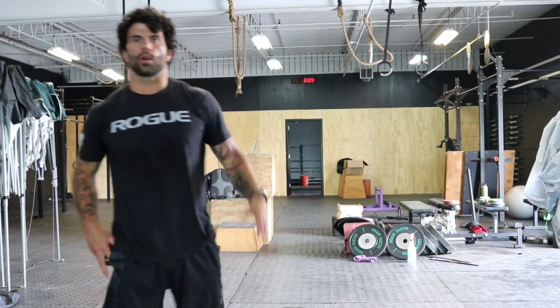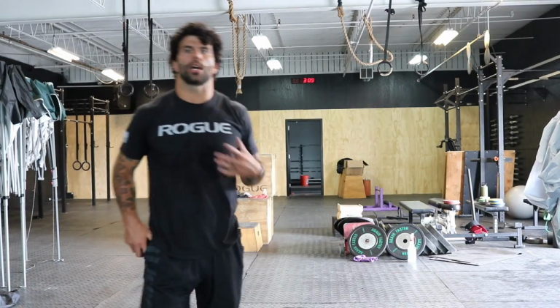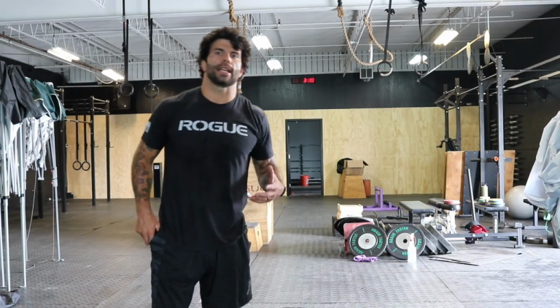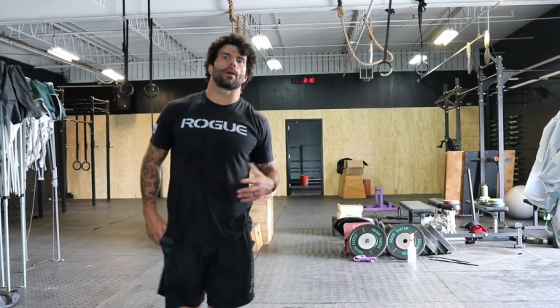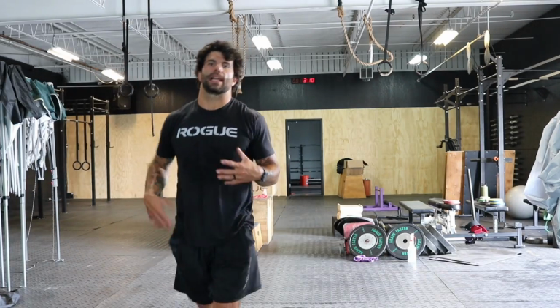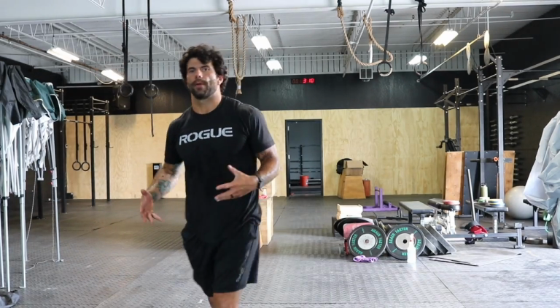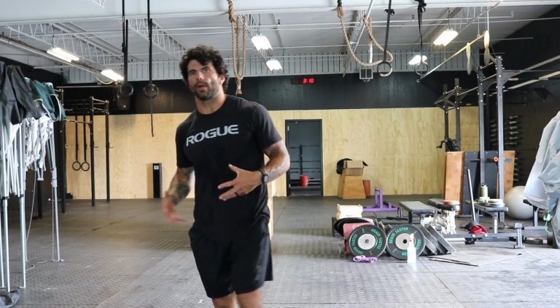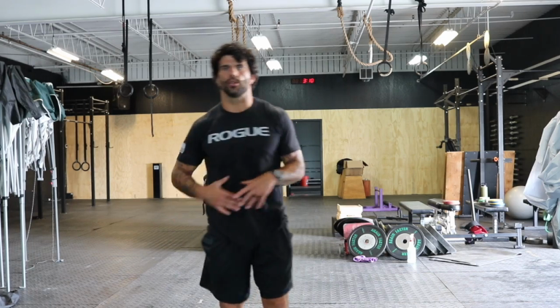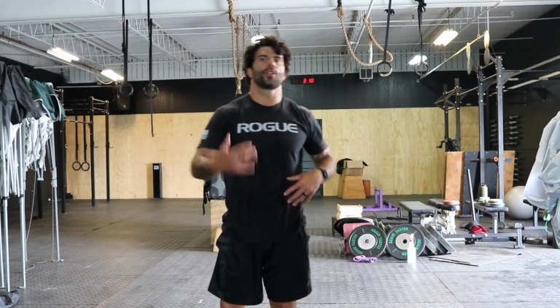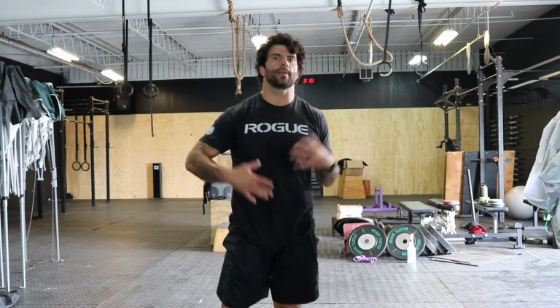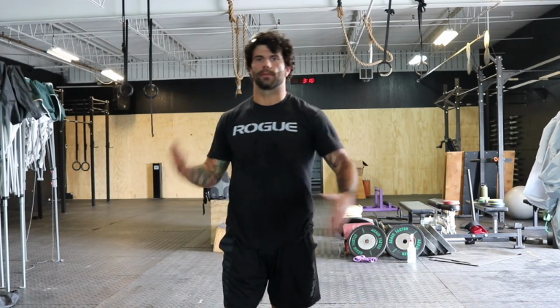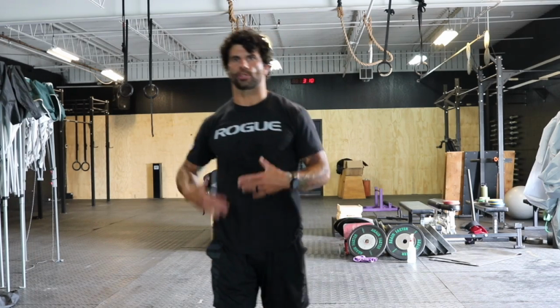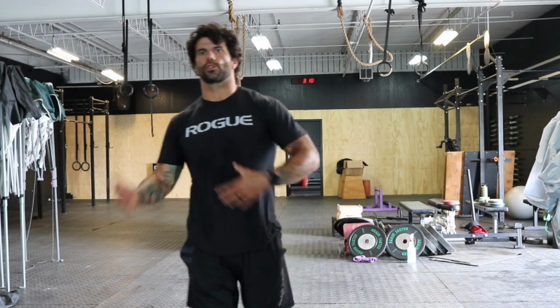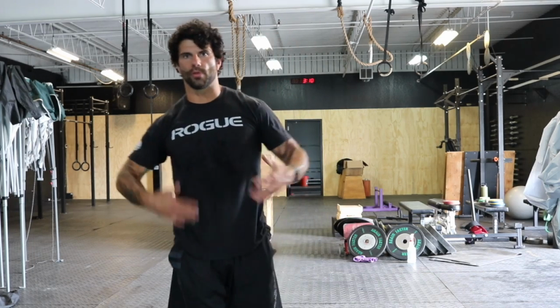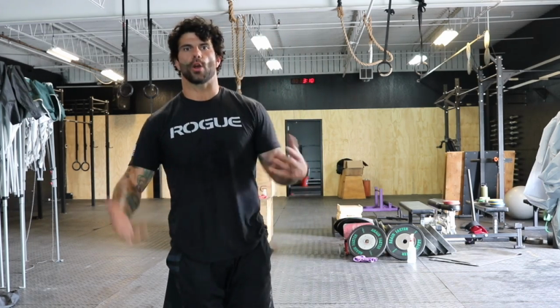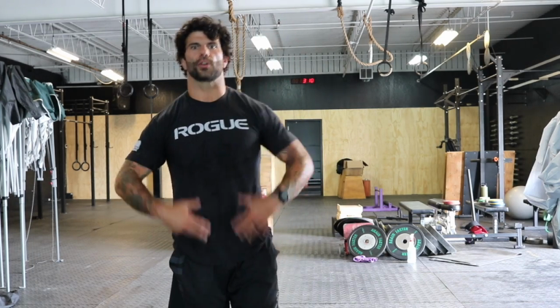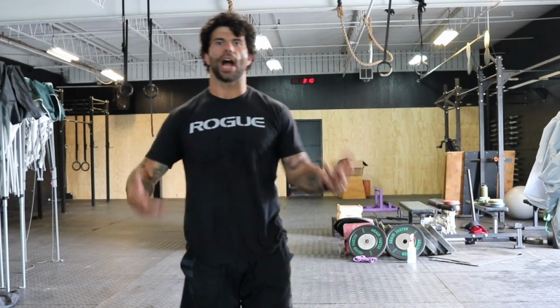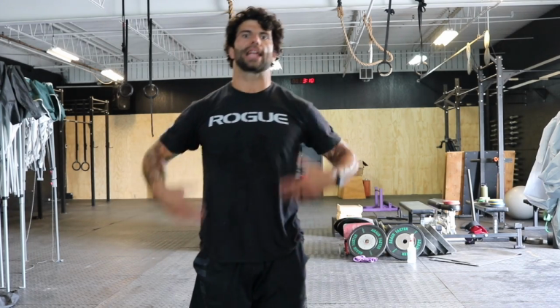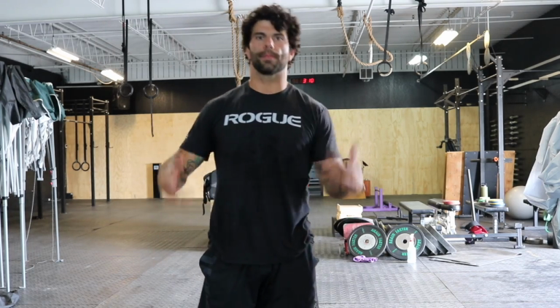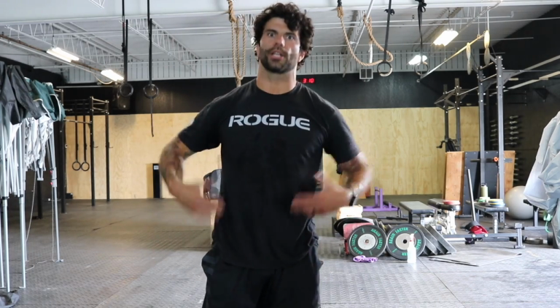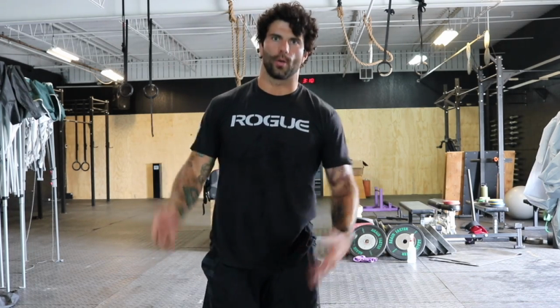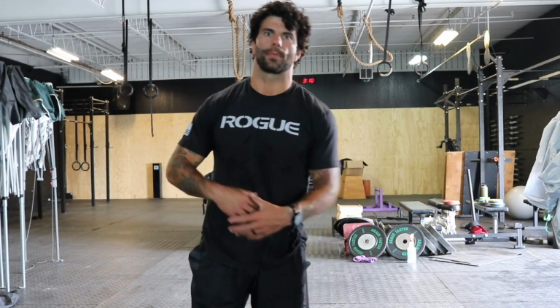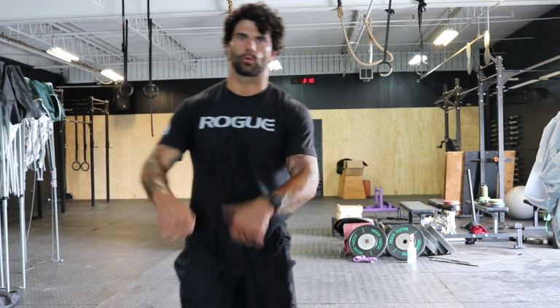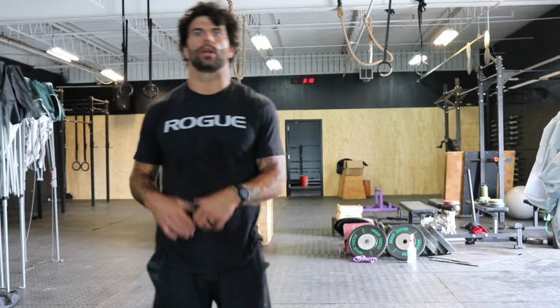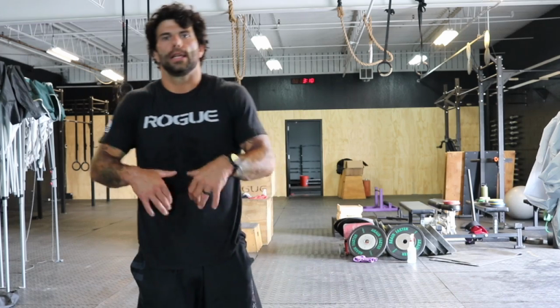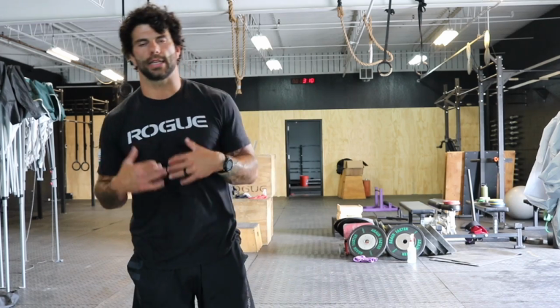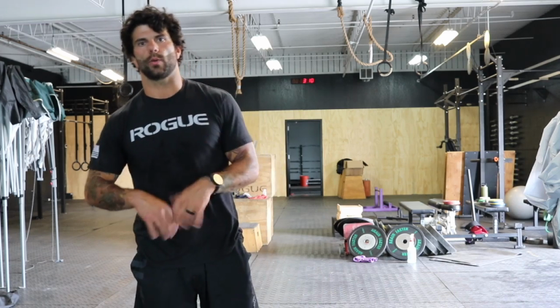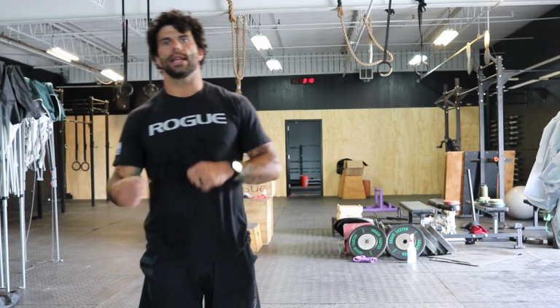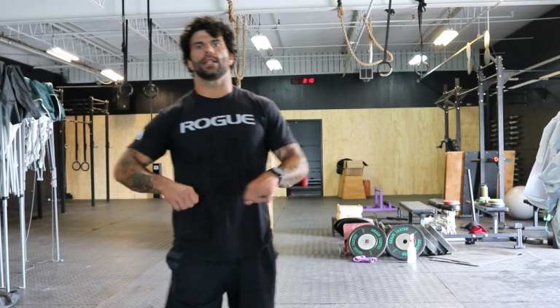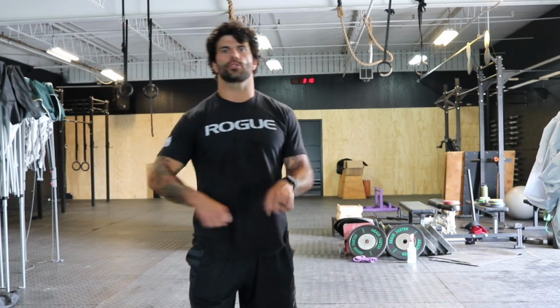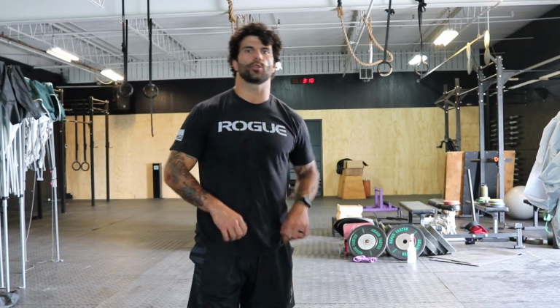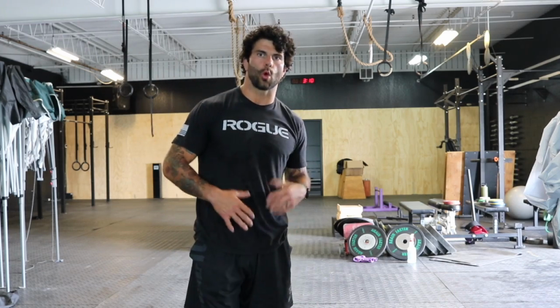We're gonna start today's warm-up the same way we always do: three minutes of structural movement. Go for a jog, get the blood going, jump on a rower, let's get a sweat, let's stretch and roll.